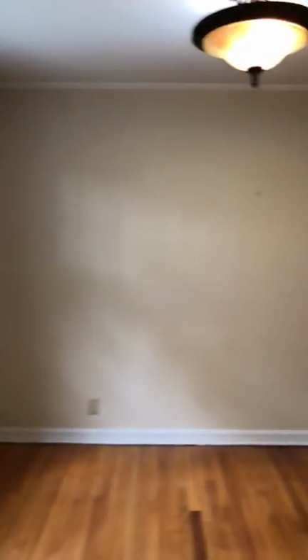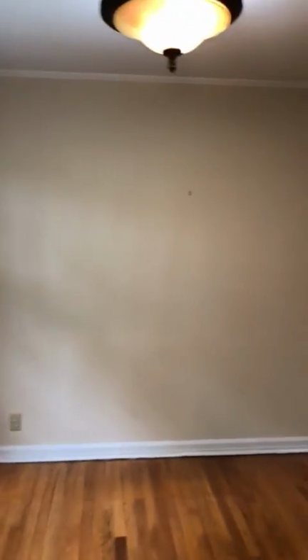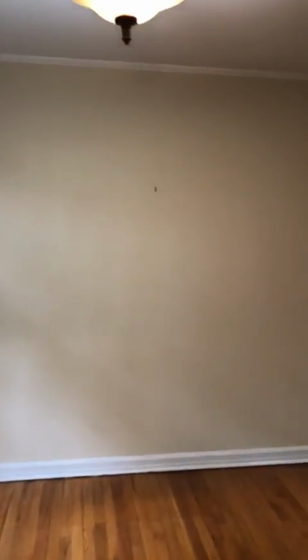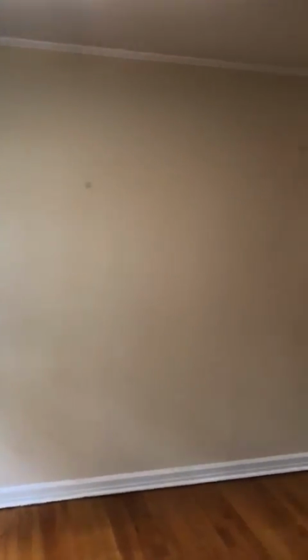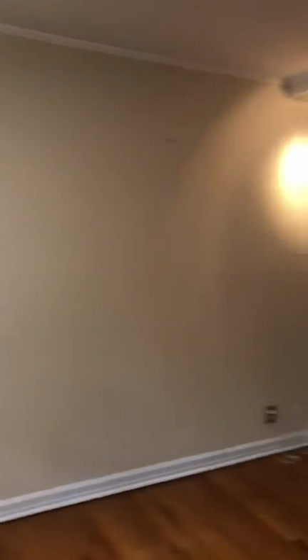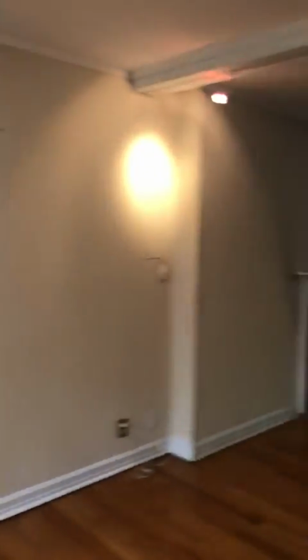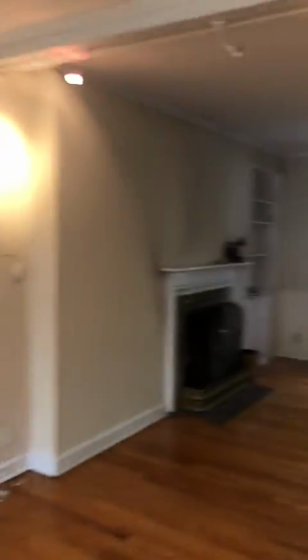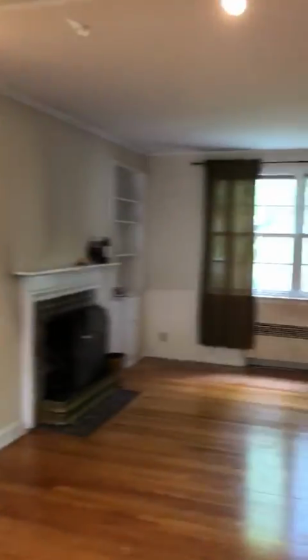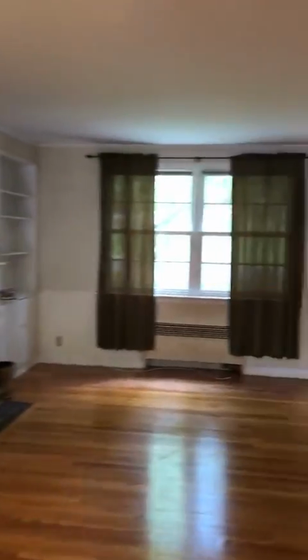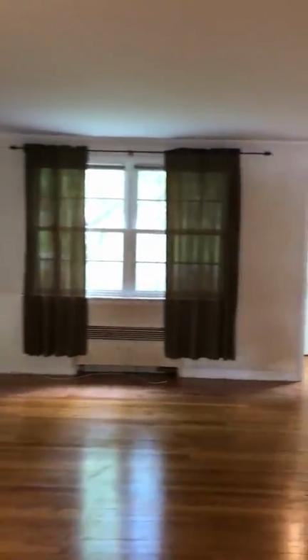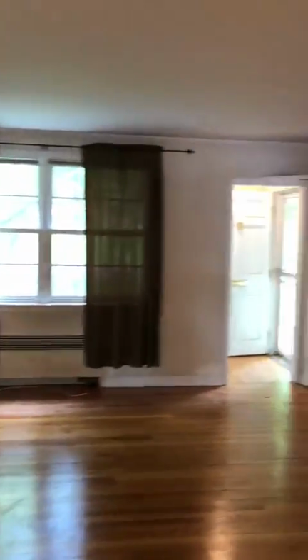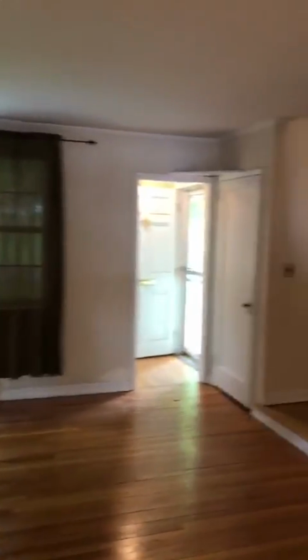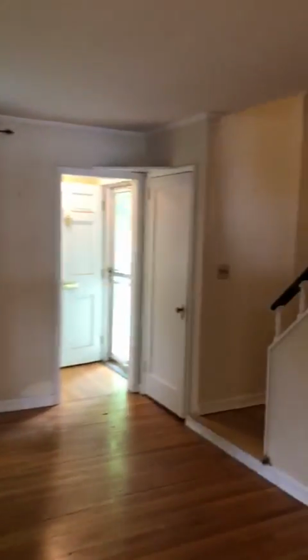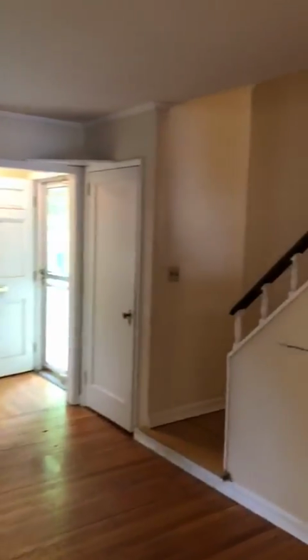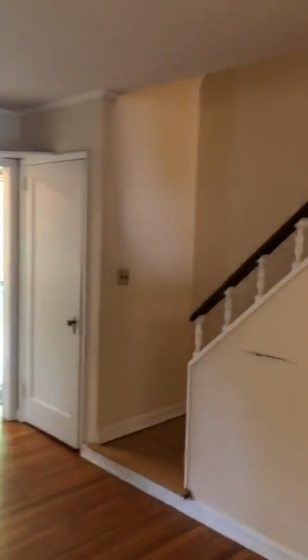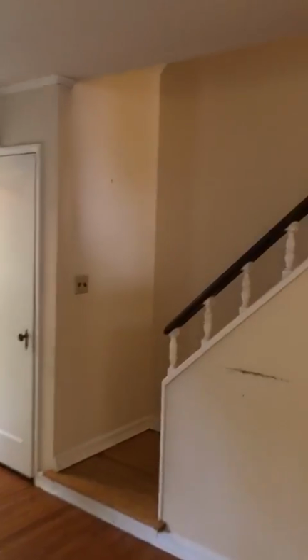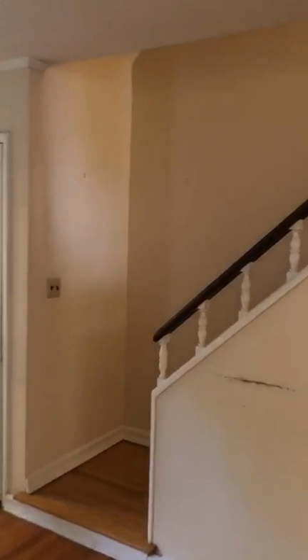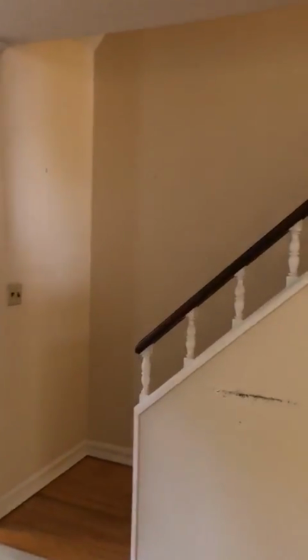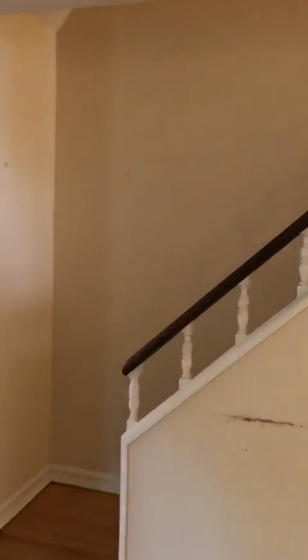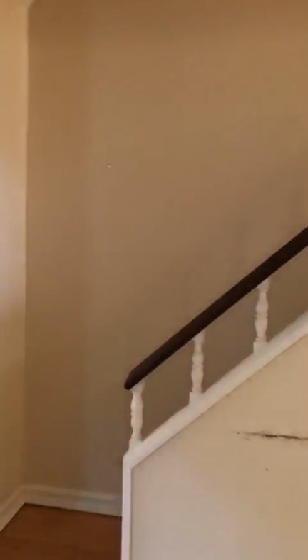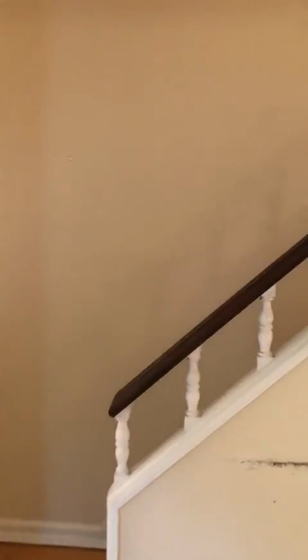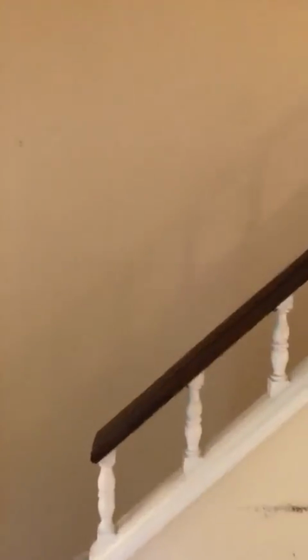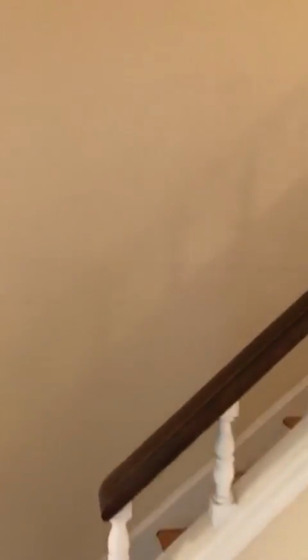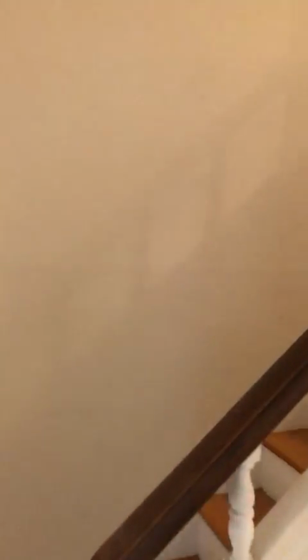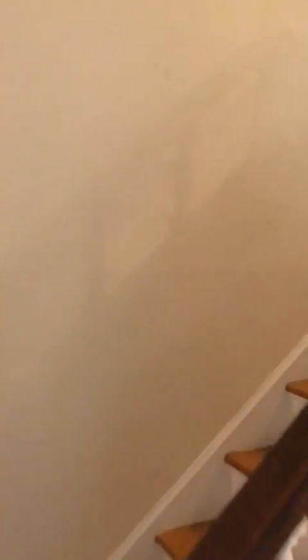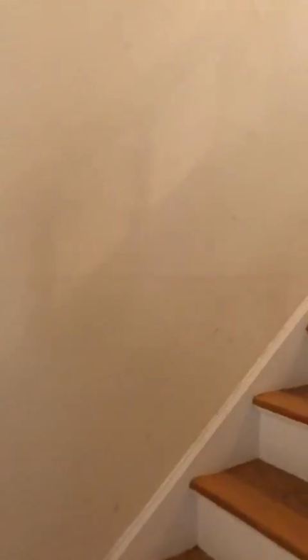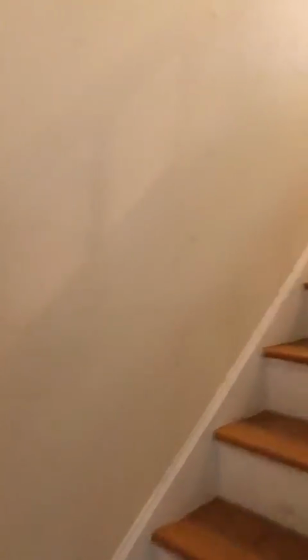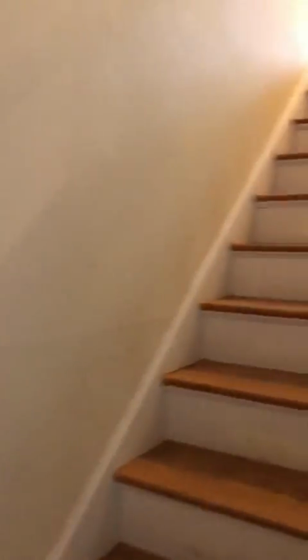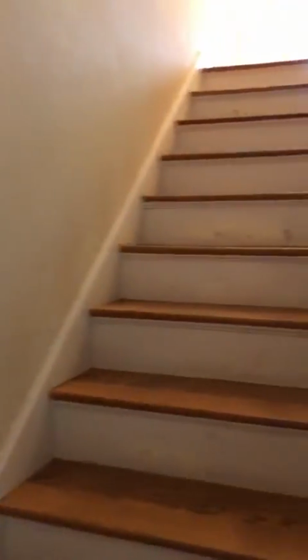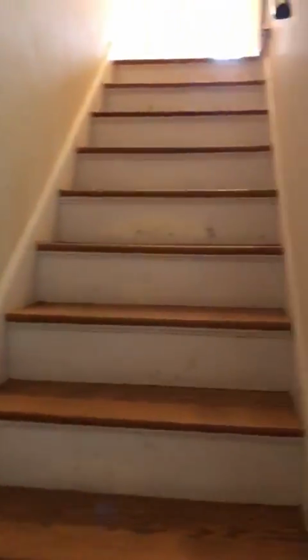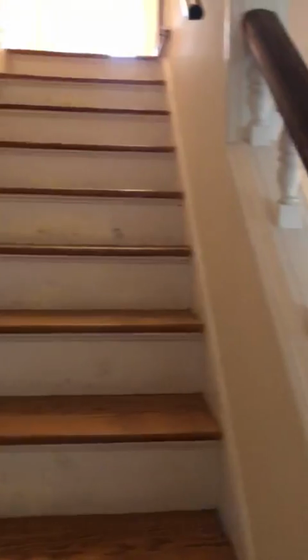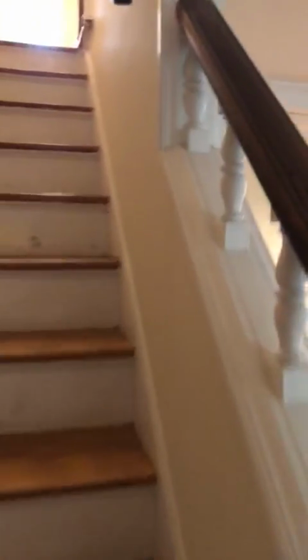I'm going to take you upstairs now. On the second floor, we have two bedrooms and a full bathroom.